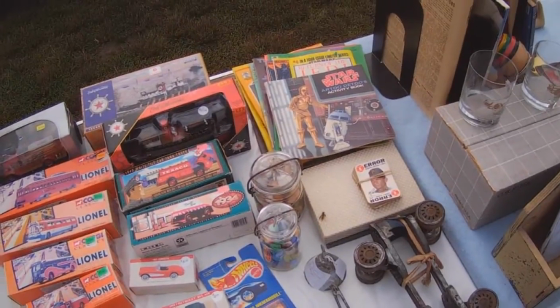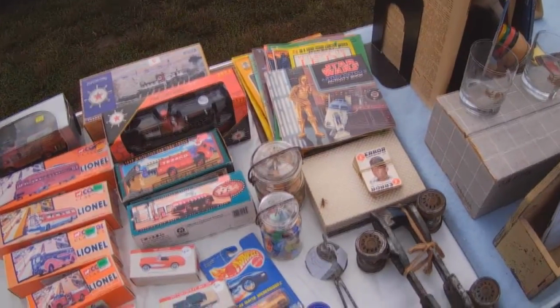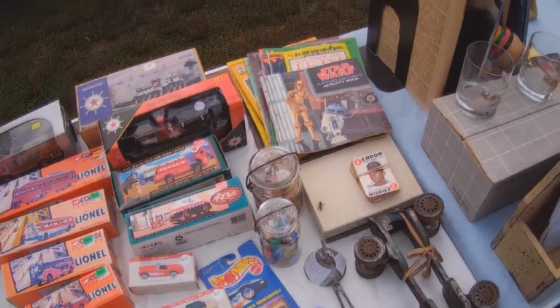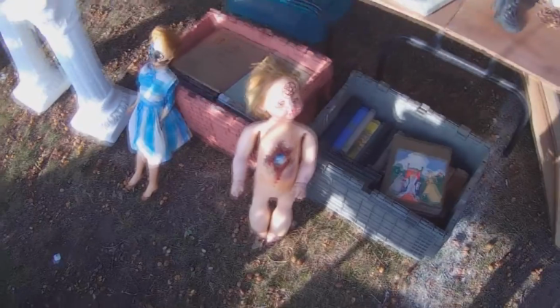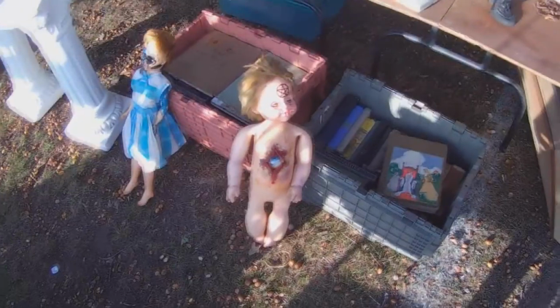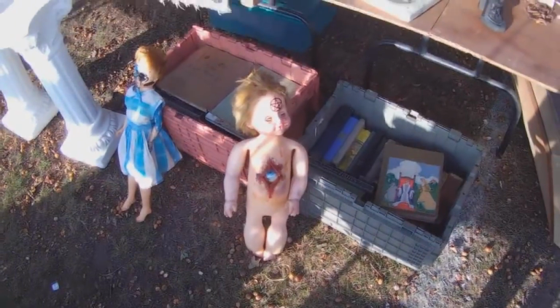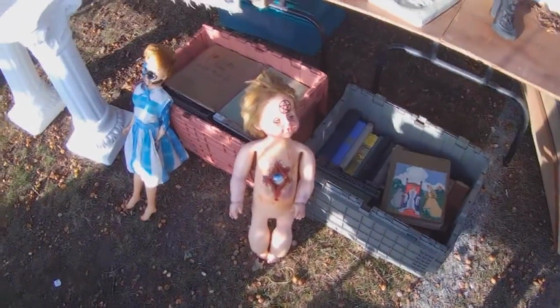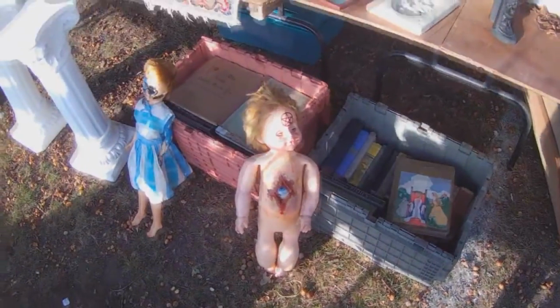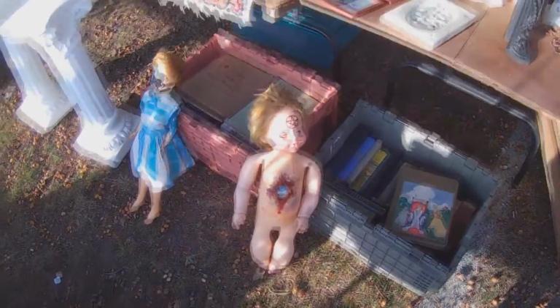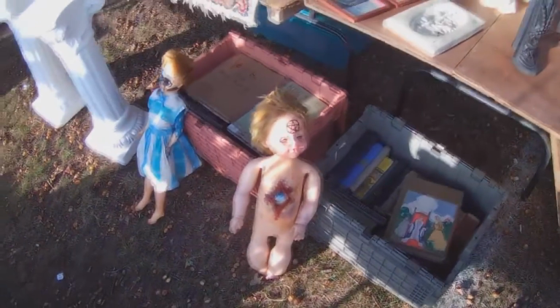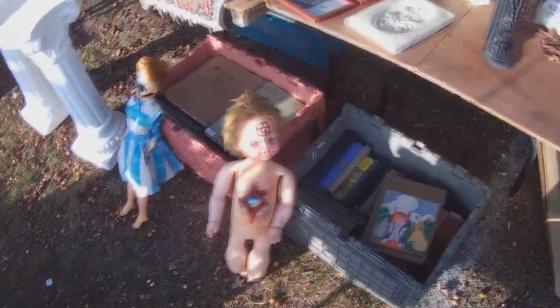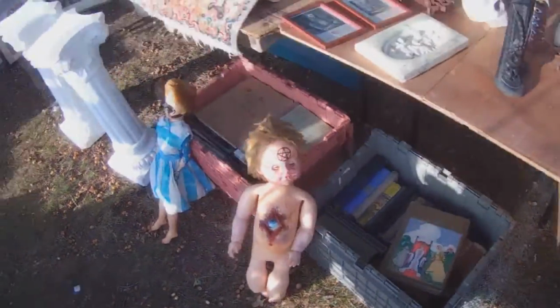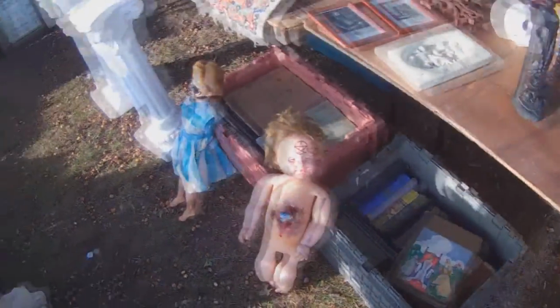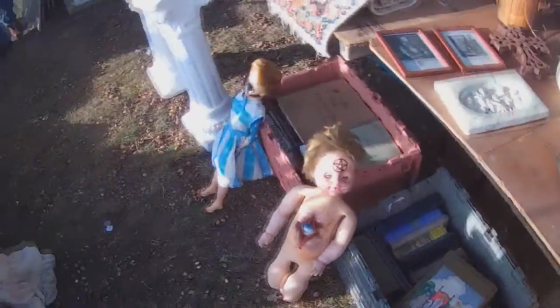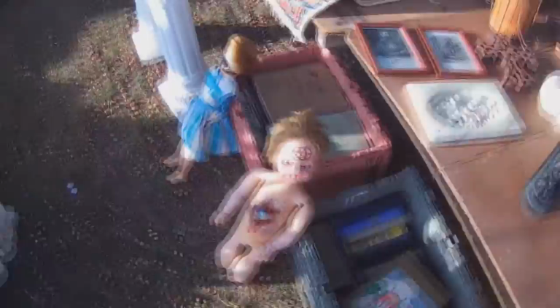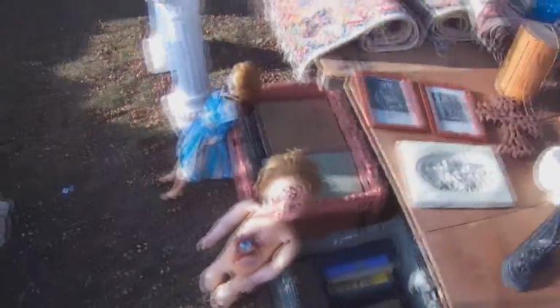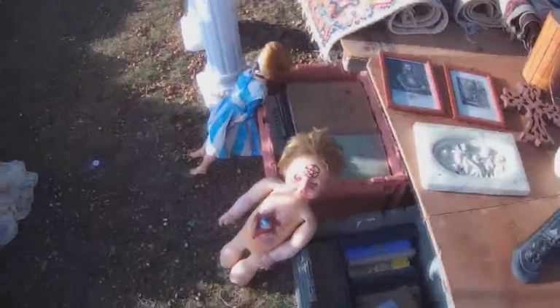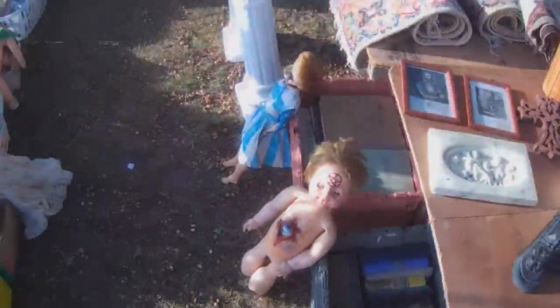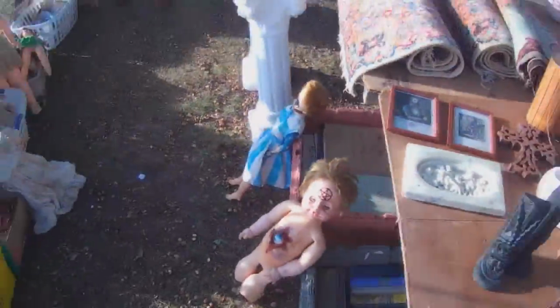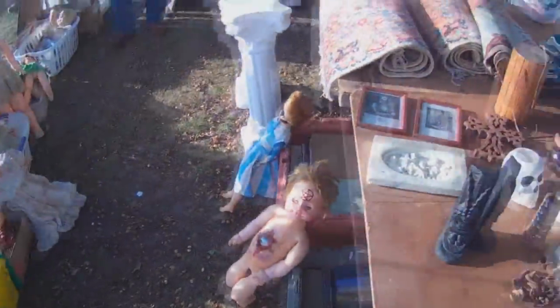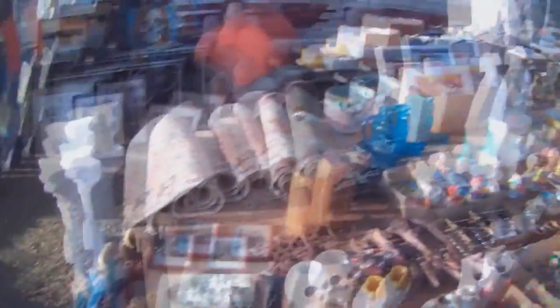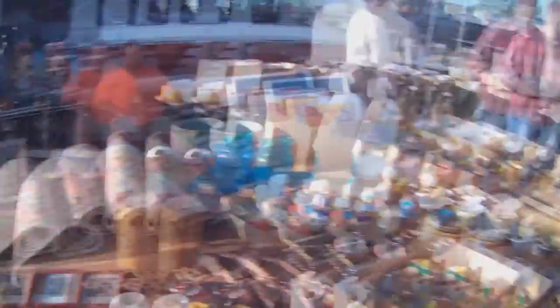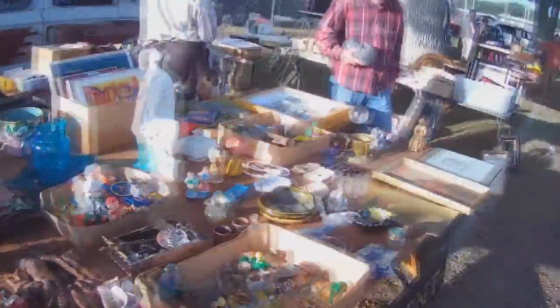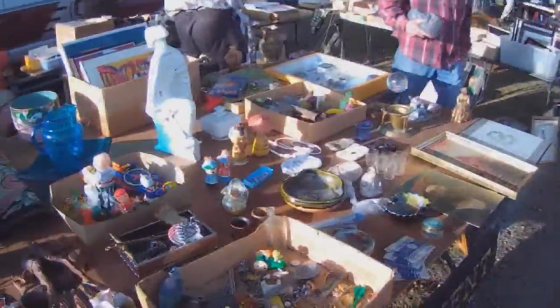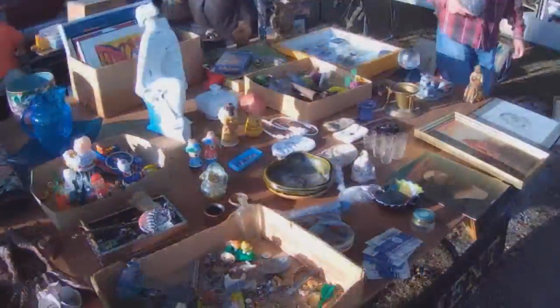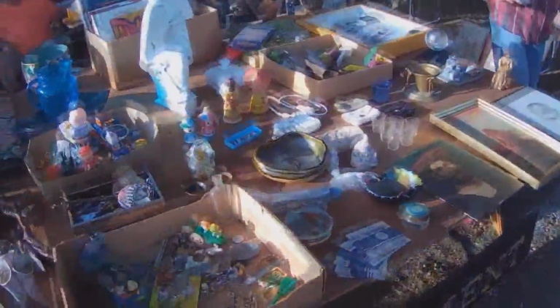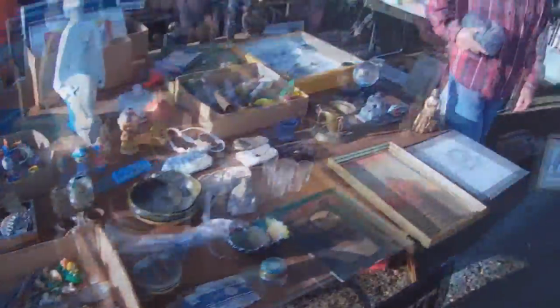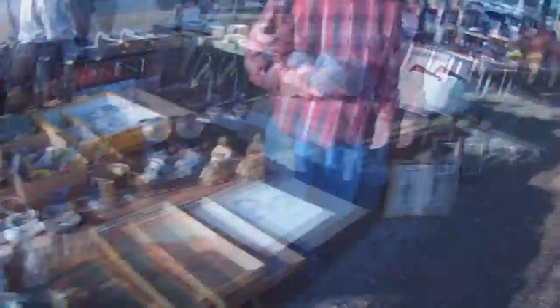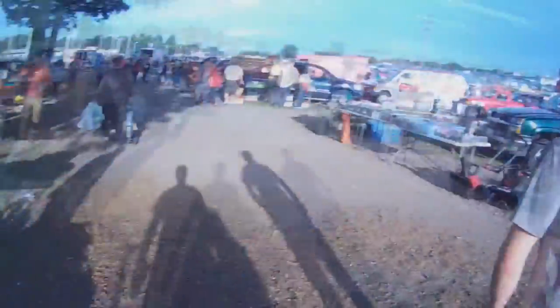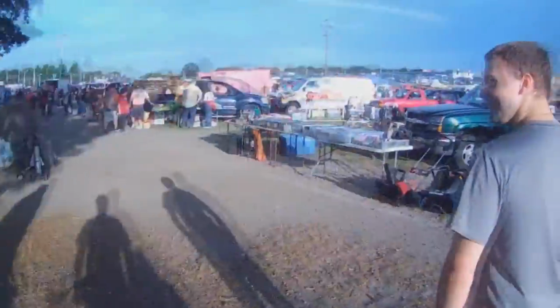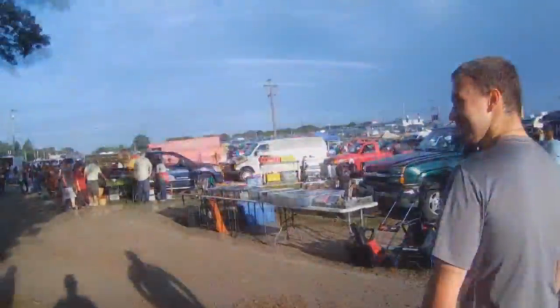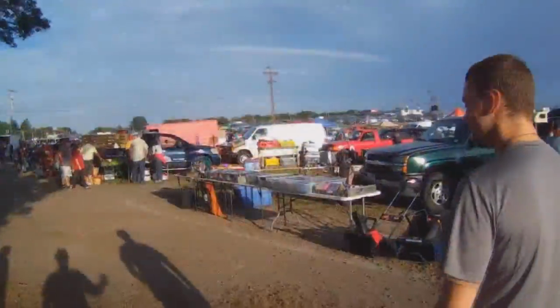Speaking of dreams, I came across this nightmare of a find. What it is and why it exists, I don't know, but I'm getting off topic.